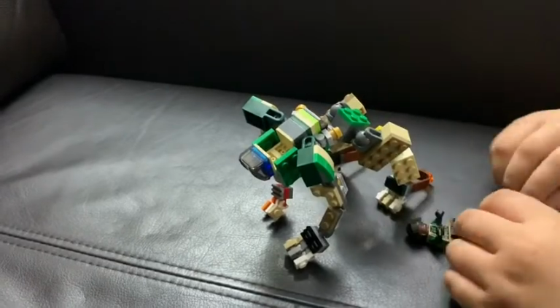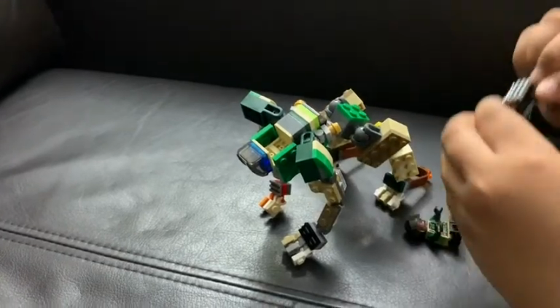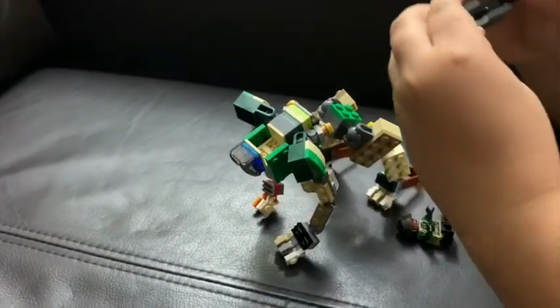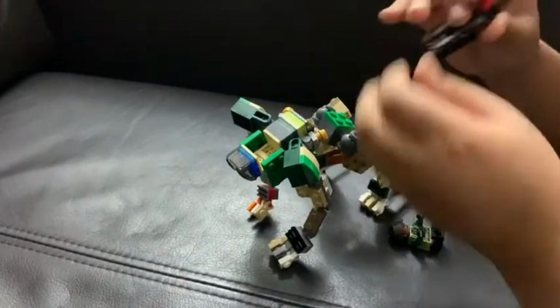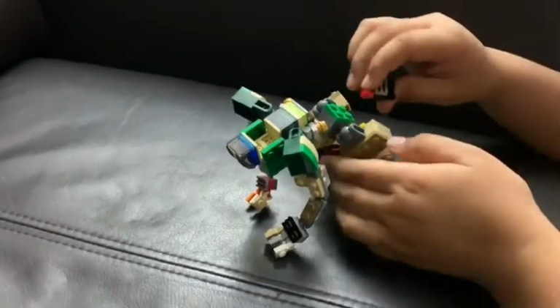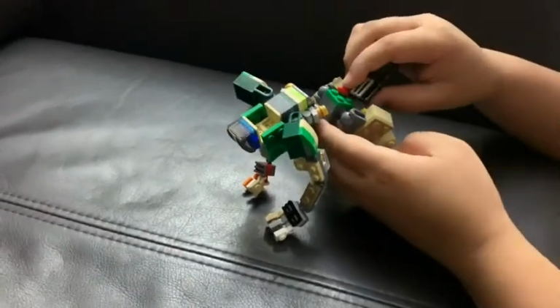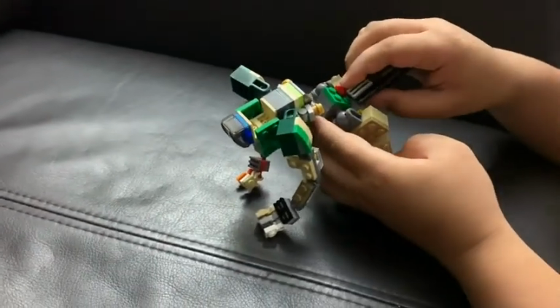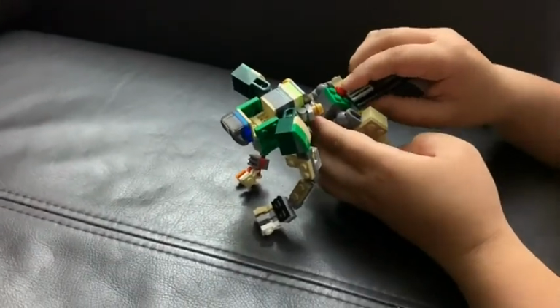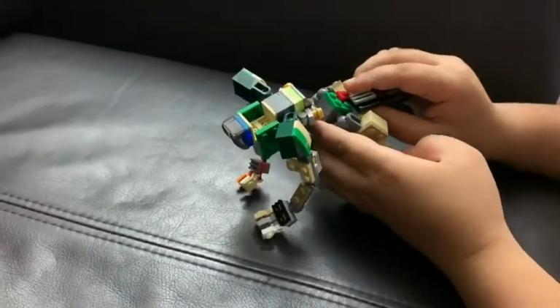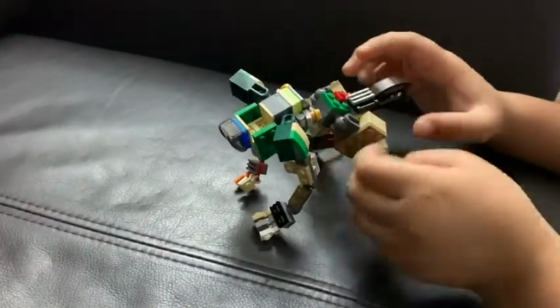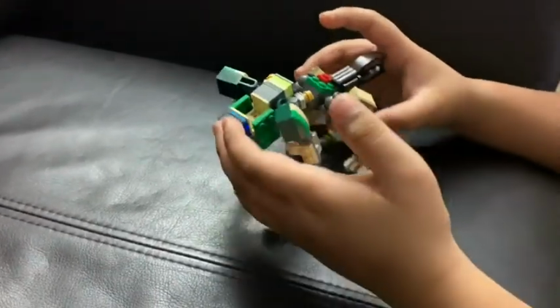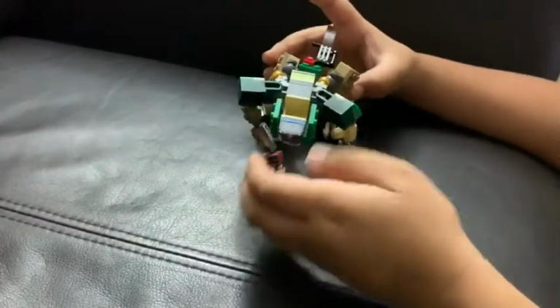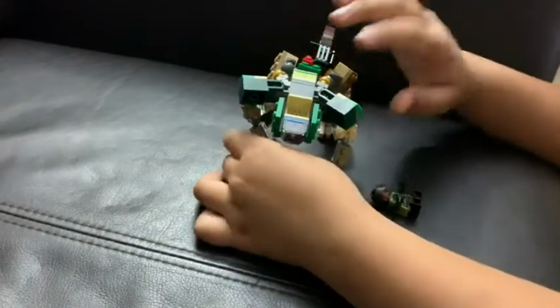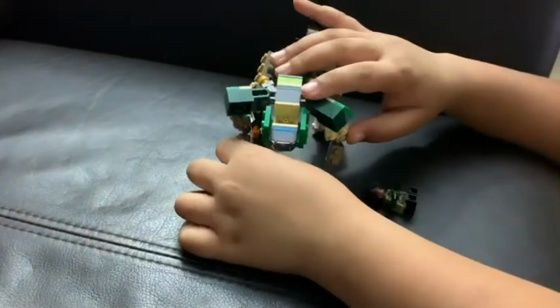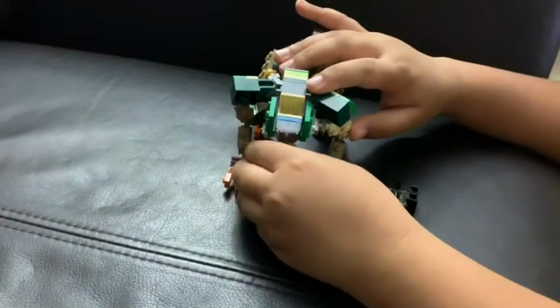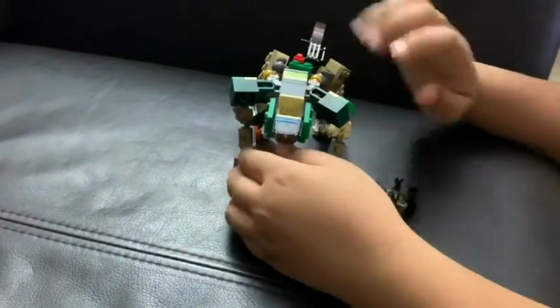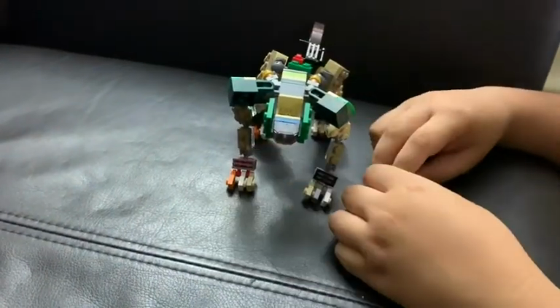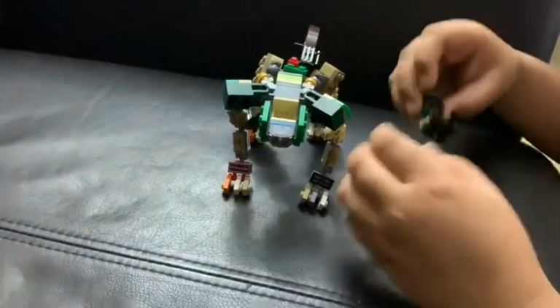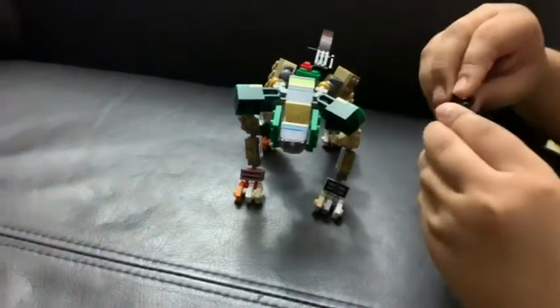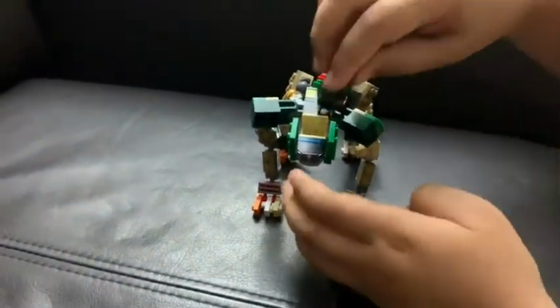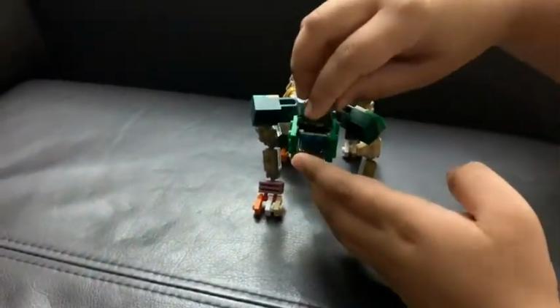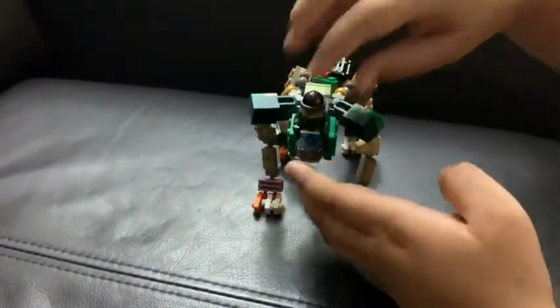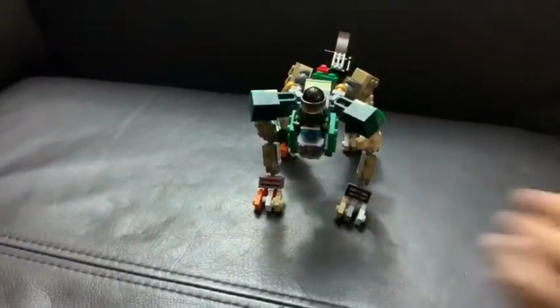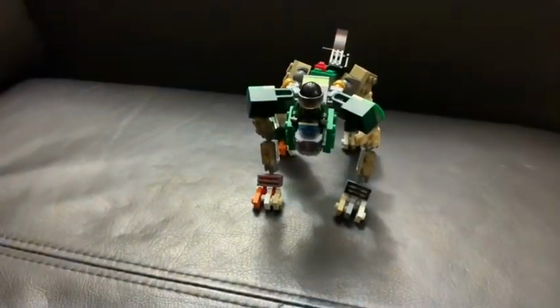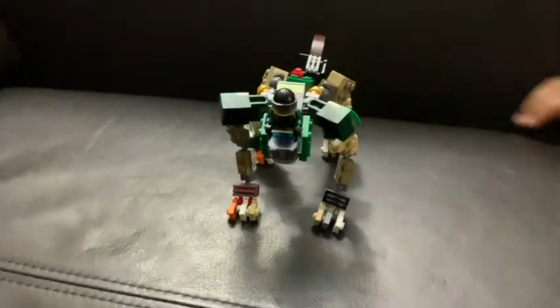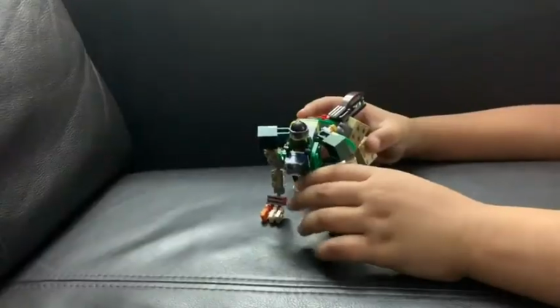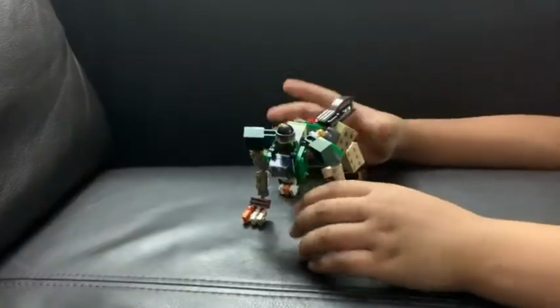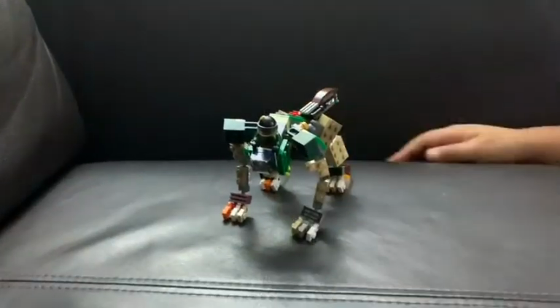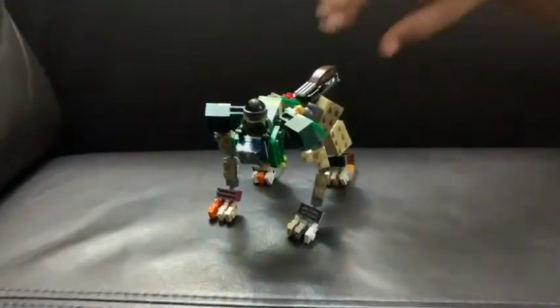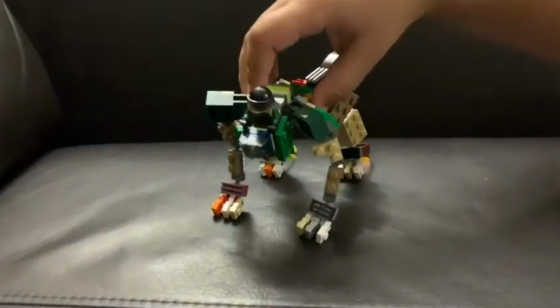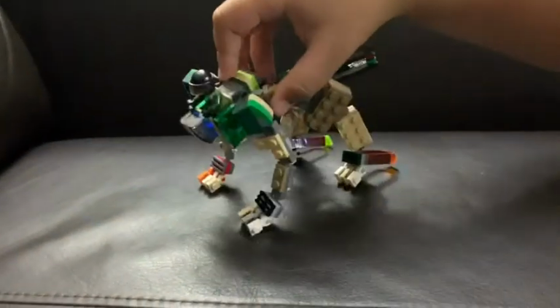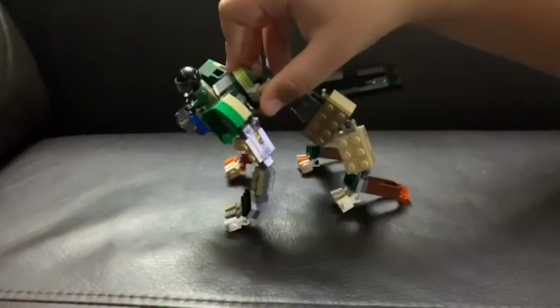For the gun, it will be like a tail, and there you have your wildcat. You can still put your little minifigure in there. Take a close look — I'm going to do a 360 for you.